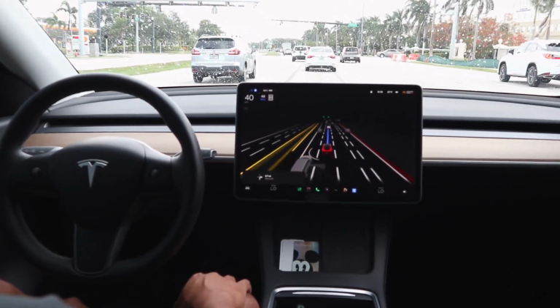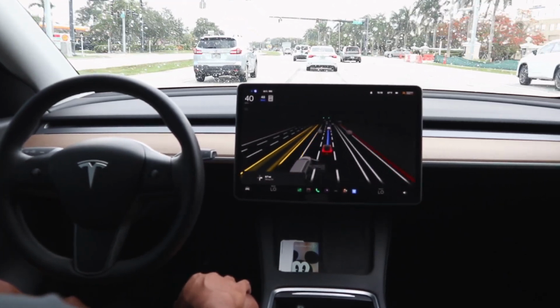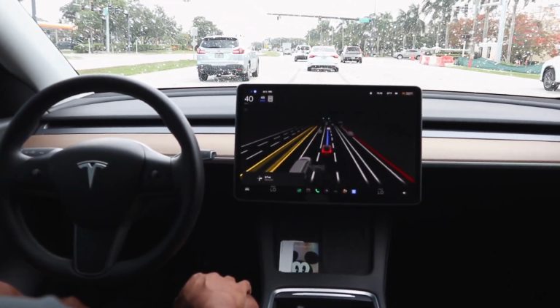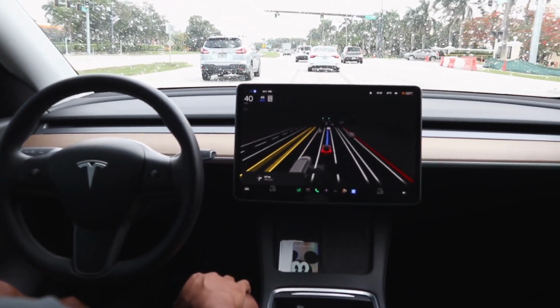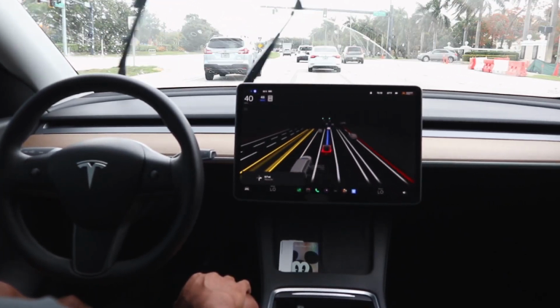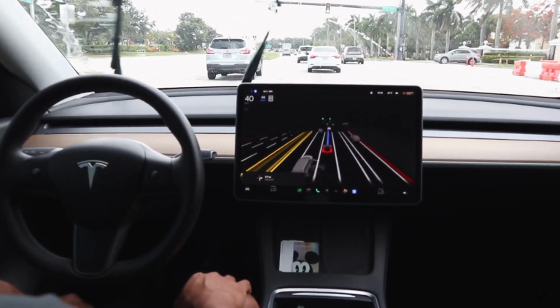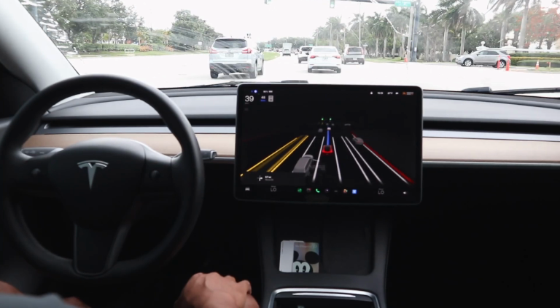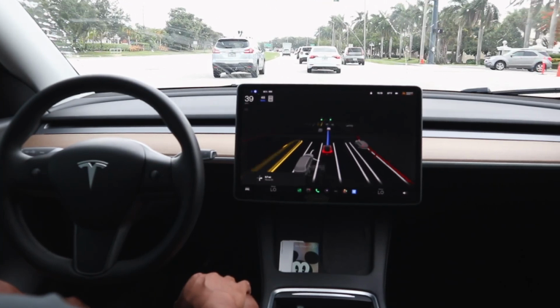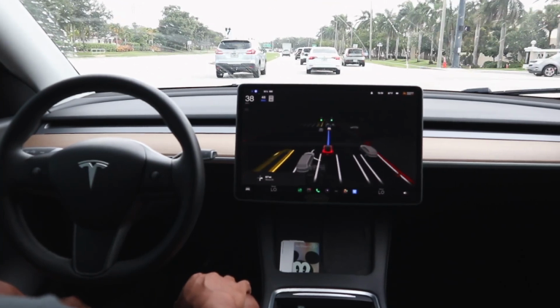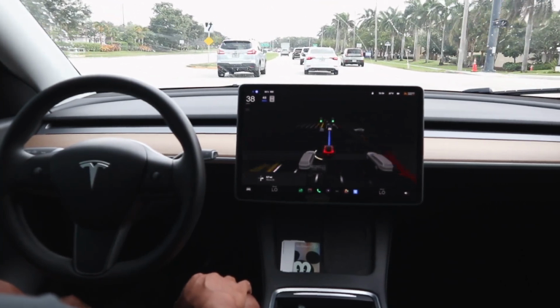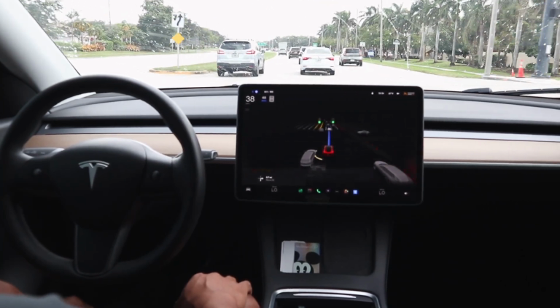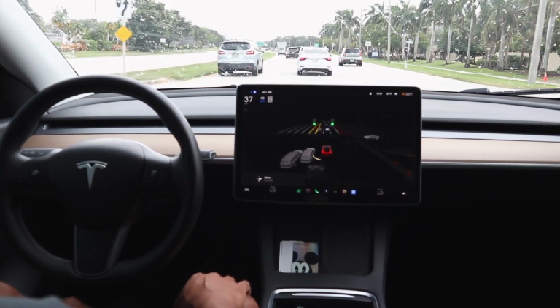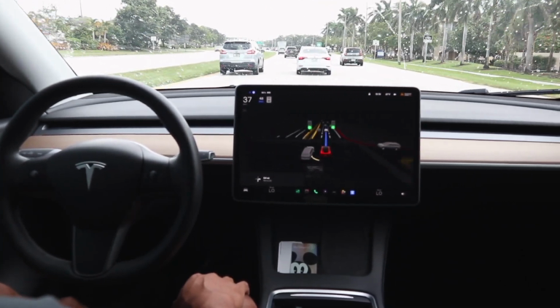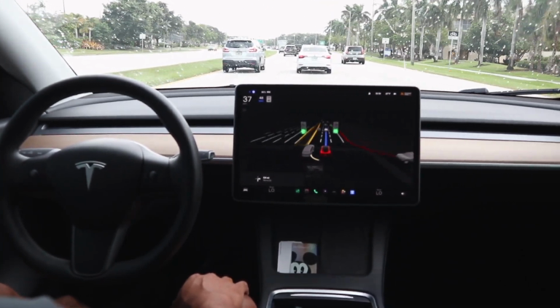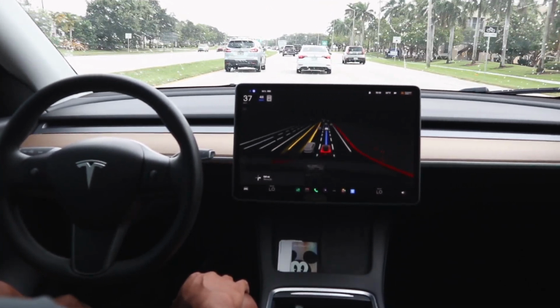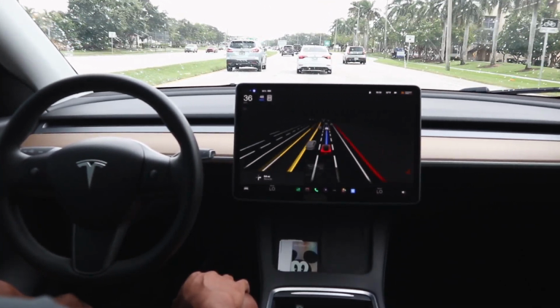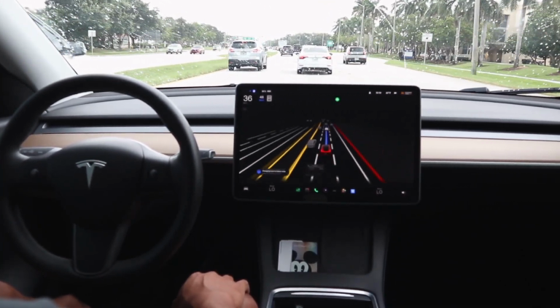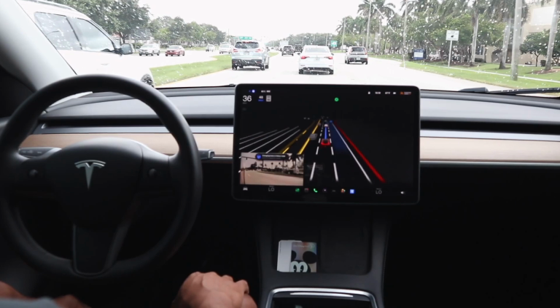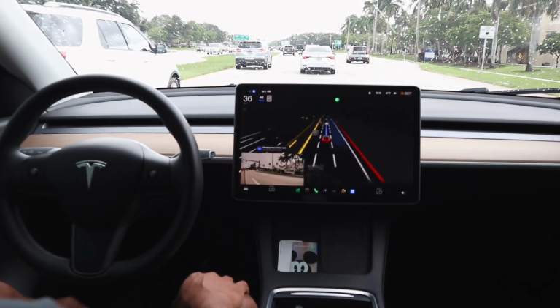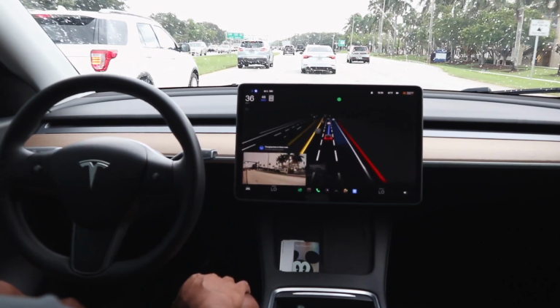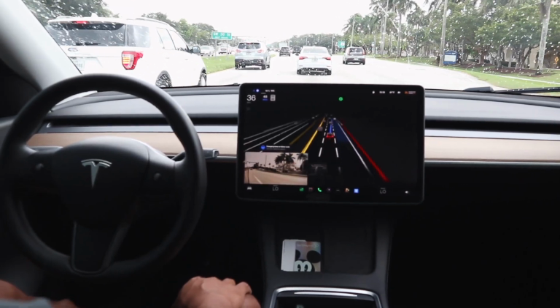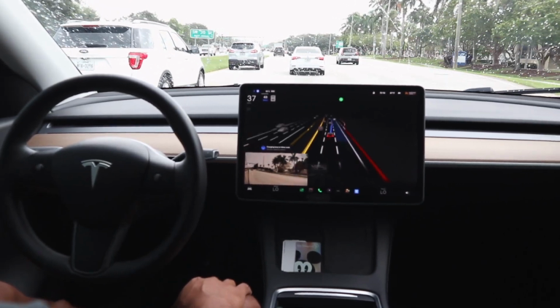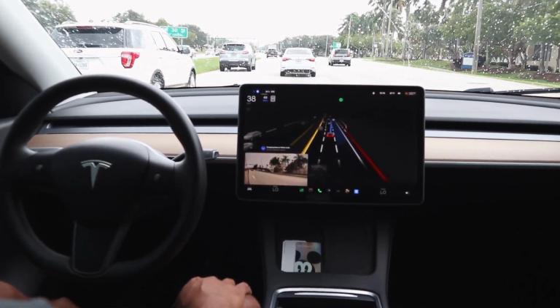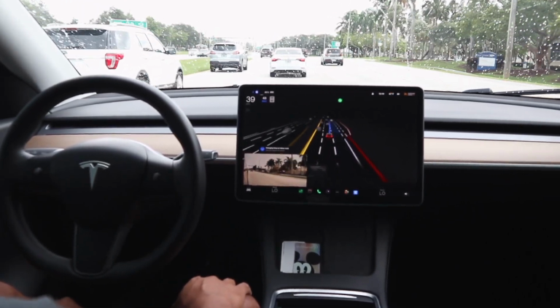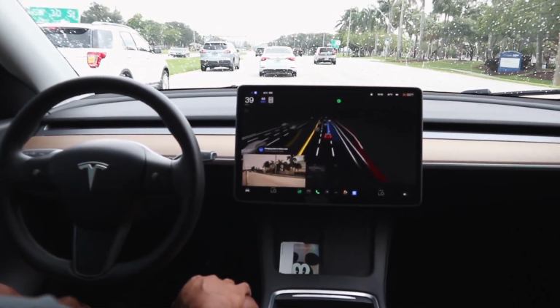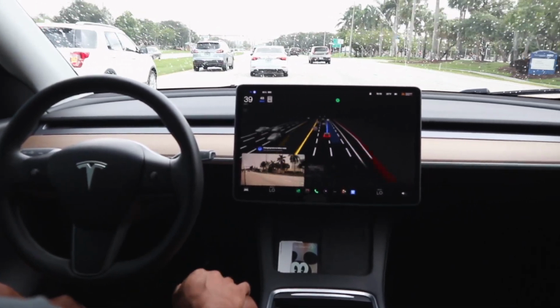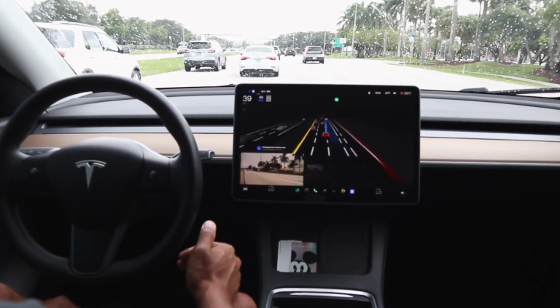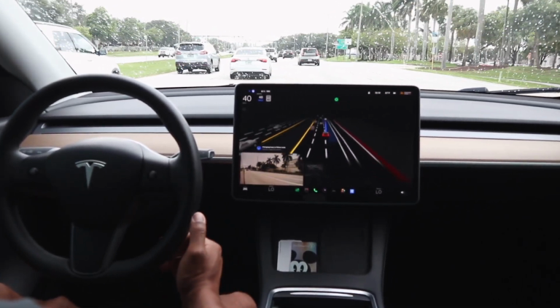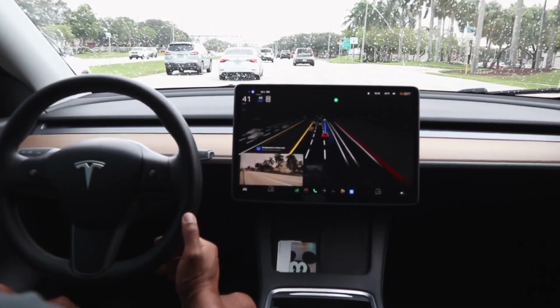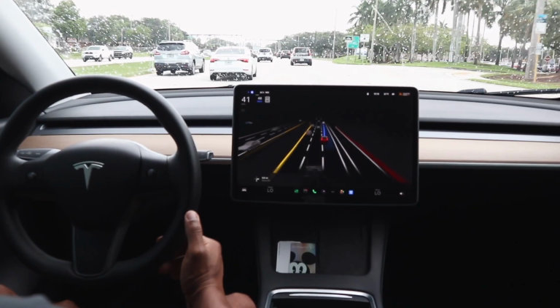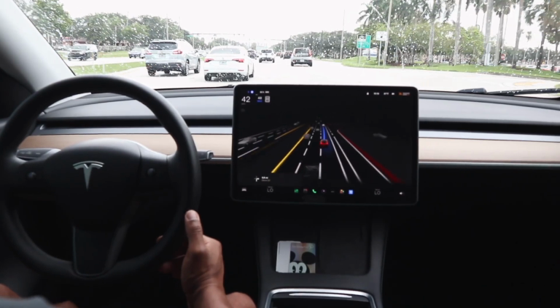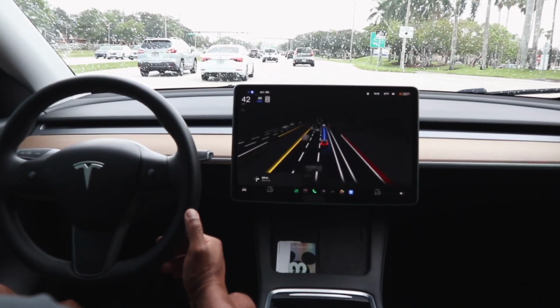The rain is getting heavier here. Hopefully we don't get a disengagement of FSD beta due to inclement weather, but we're almost at Home Depot — making a right in about half a mile.